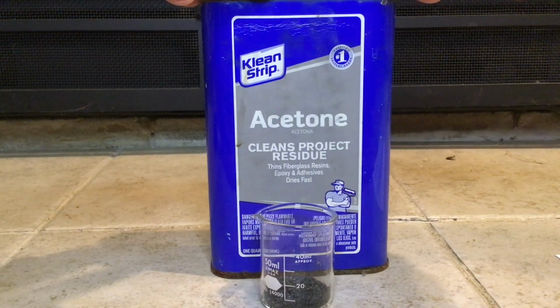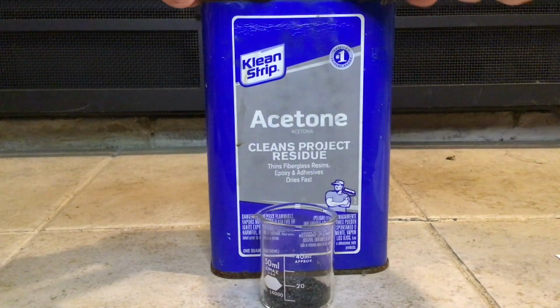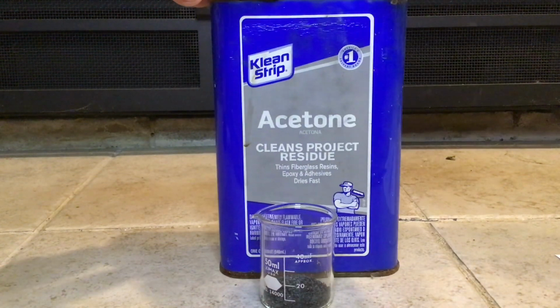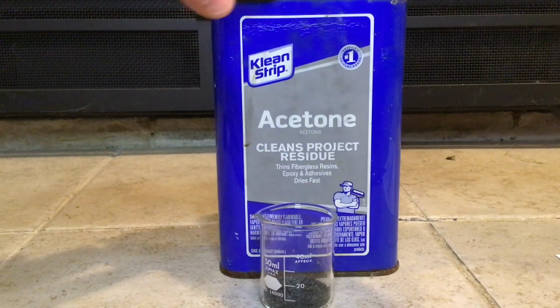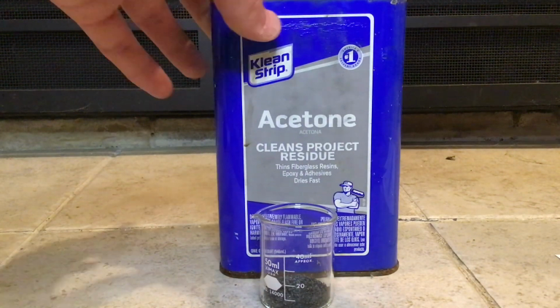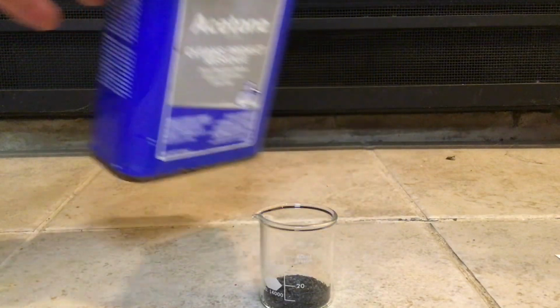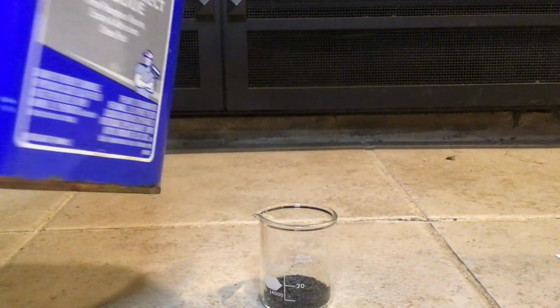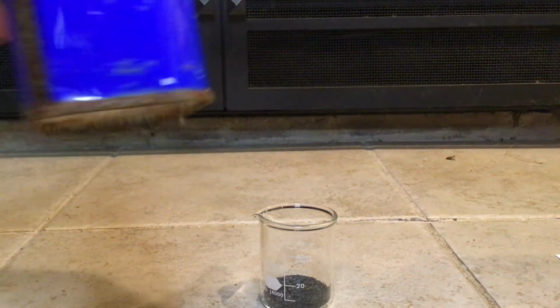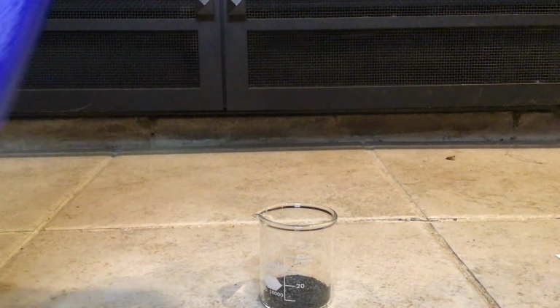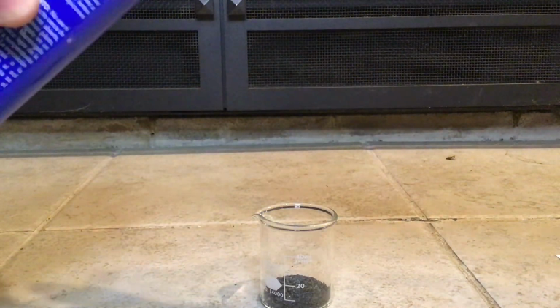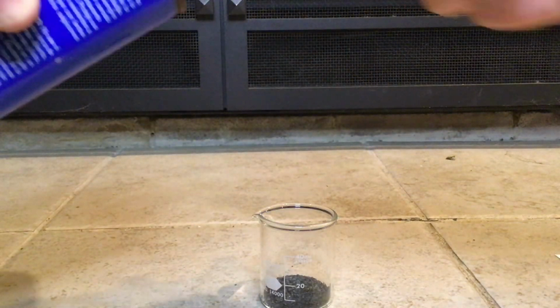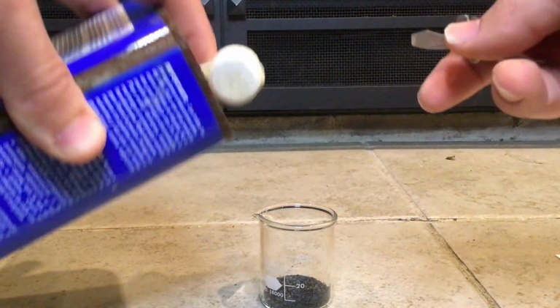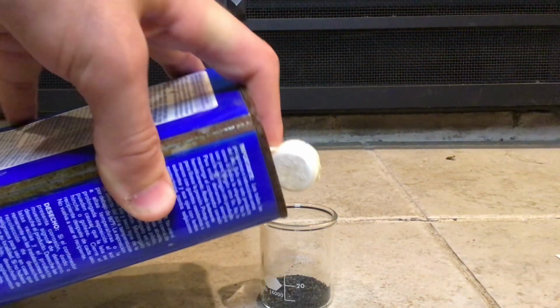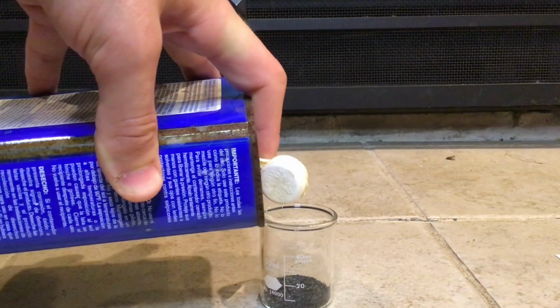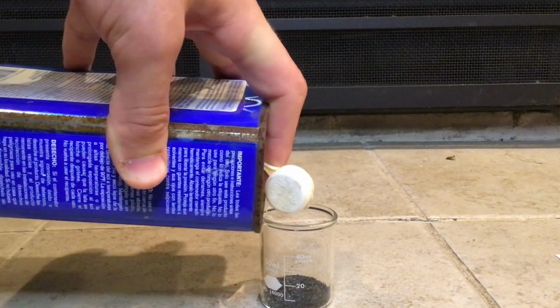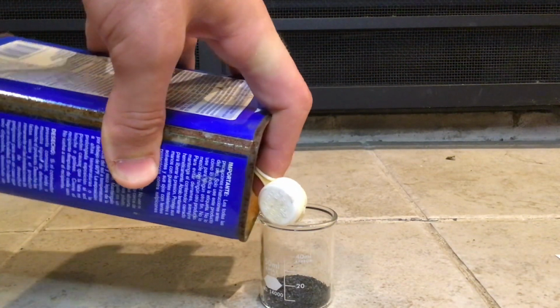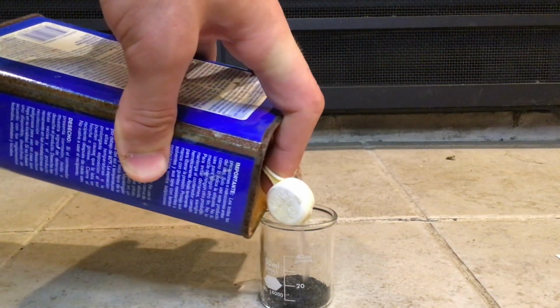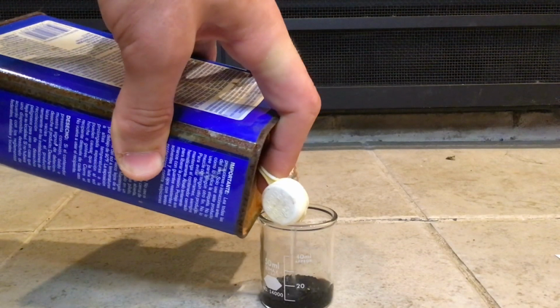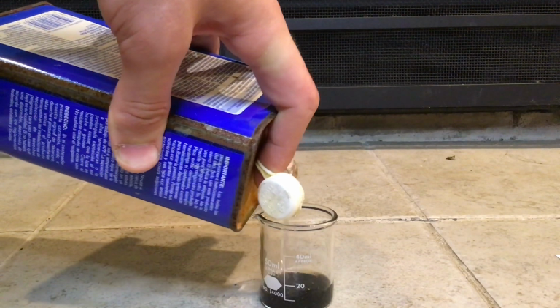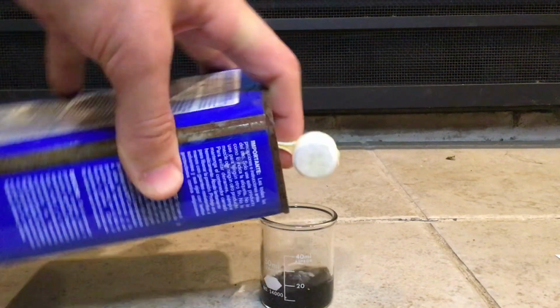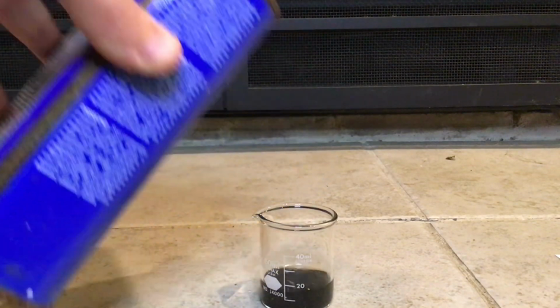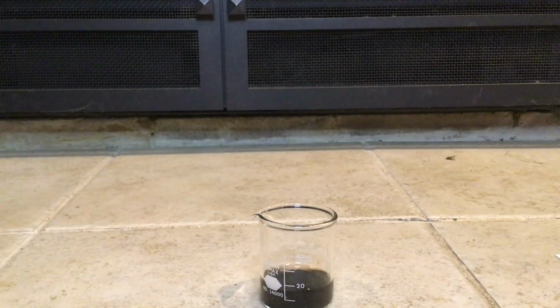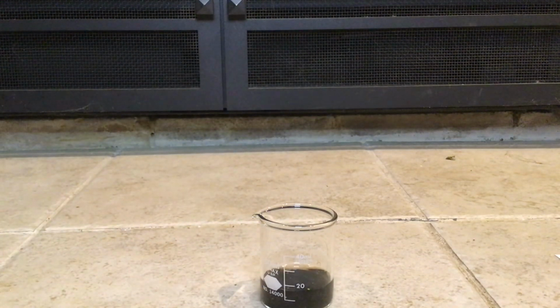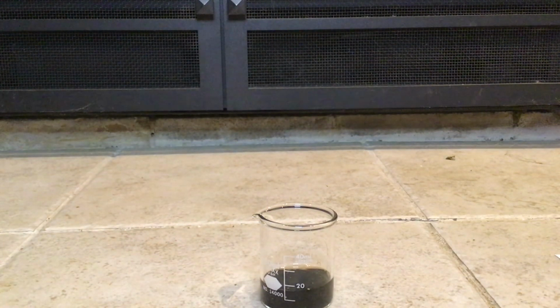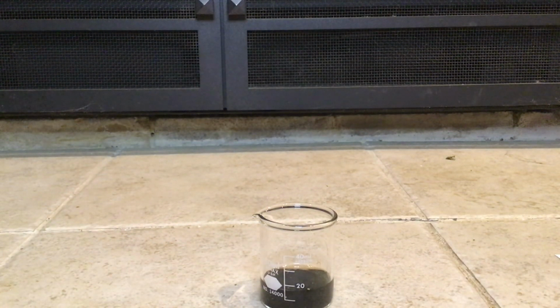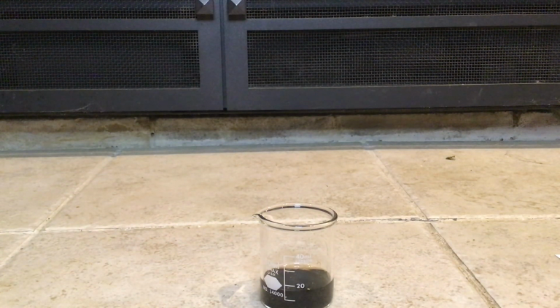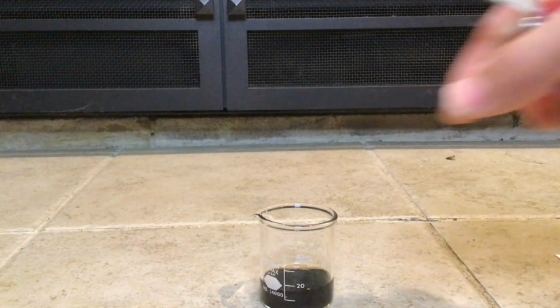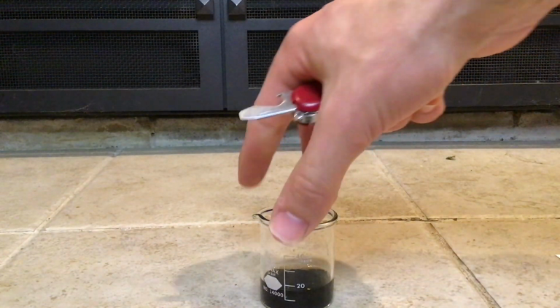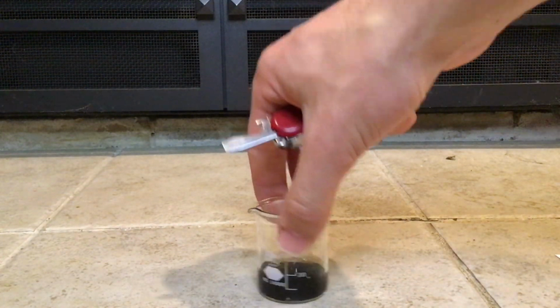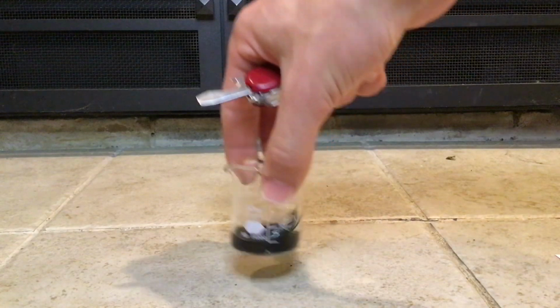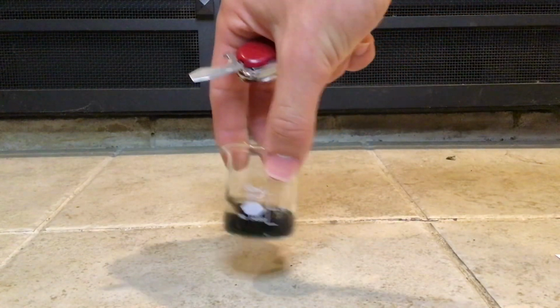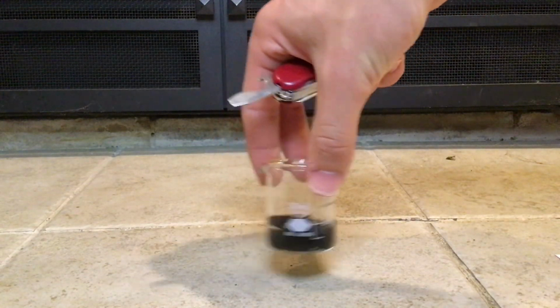The amounts of either substance I'm using are not precise. It depends on how much fuse you're treating, and also the consistency that you want to get, and I'll show you what that's supposed to look like. Keep in mind that when you're working with acetone, it does put off quite a bit of vapor and smells like a nail salon, so do it in a well-ventilated area so you don't get a headache.